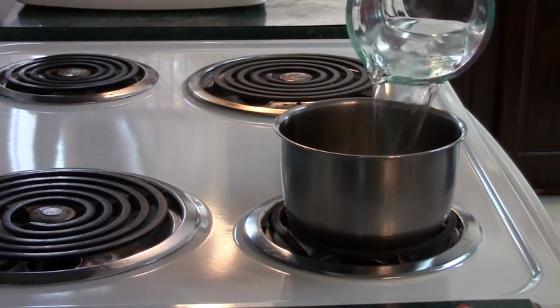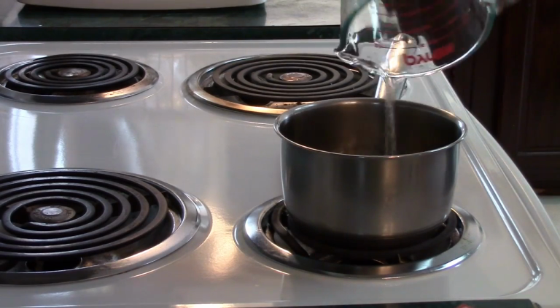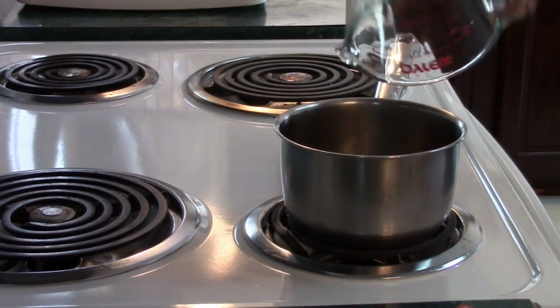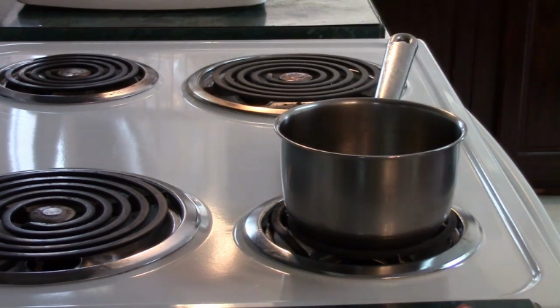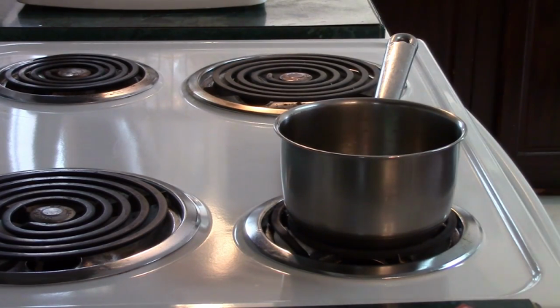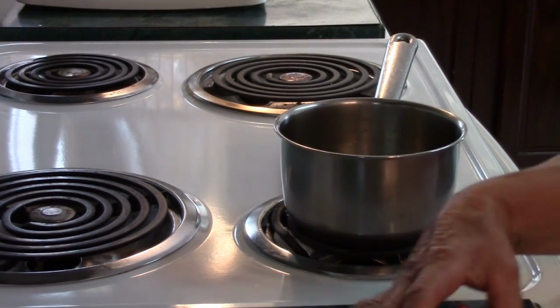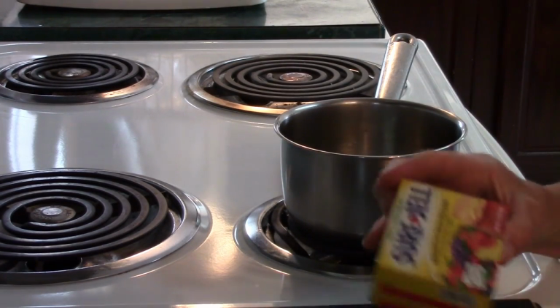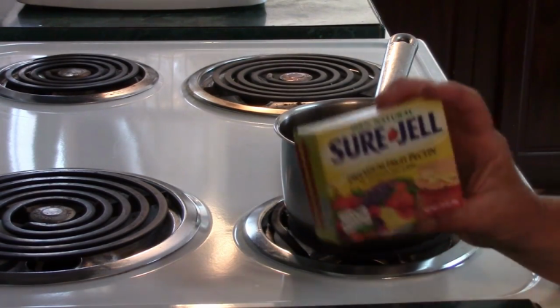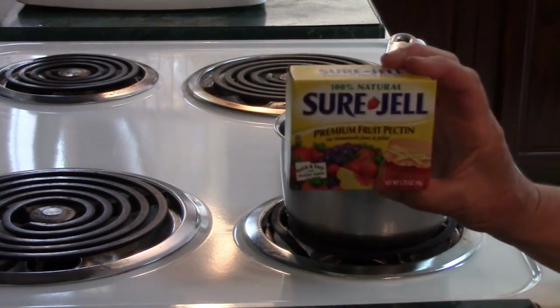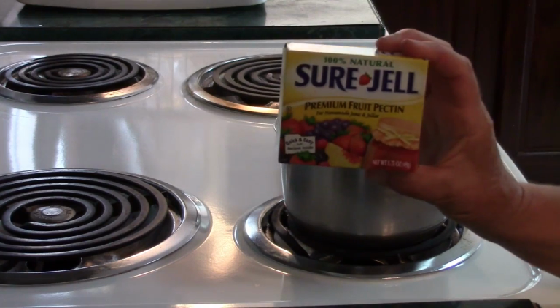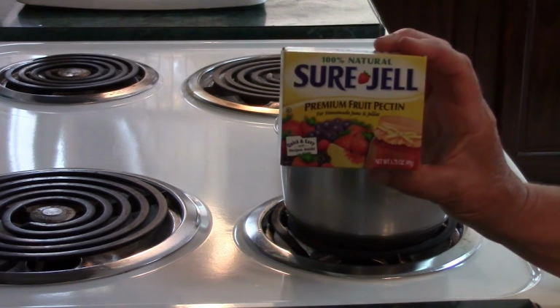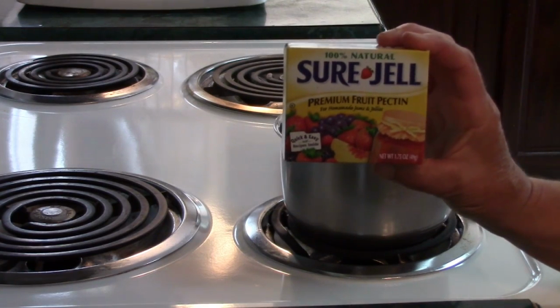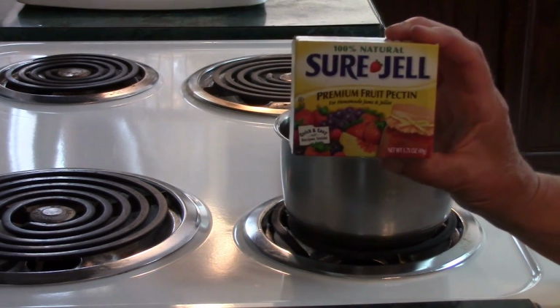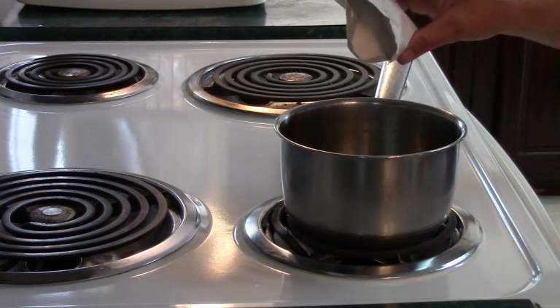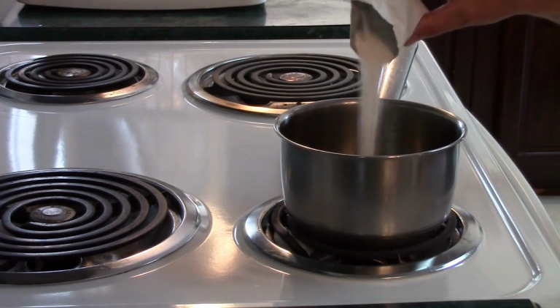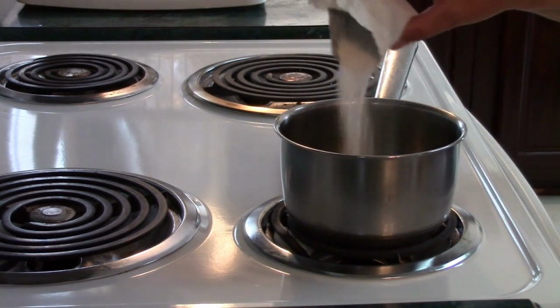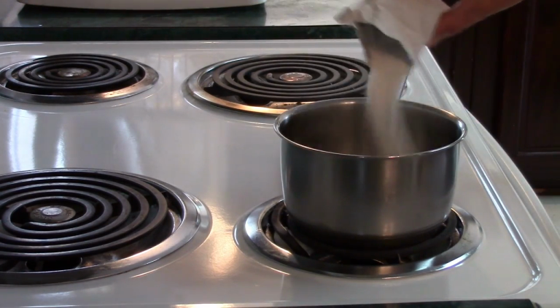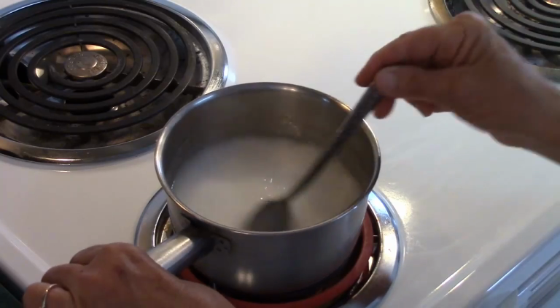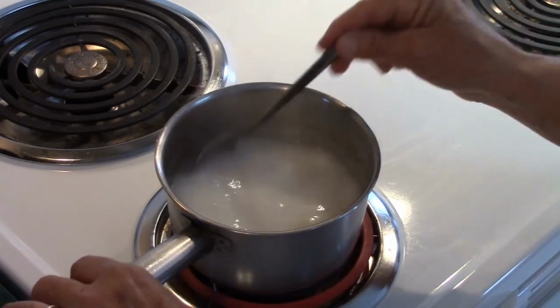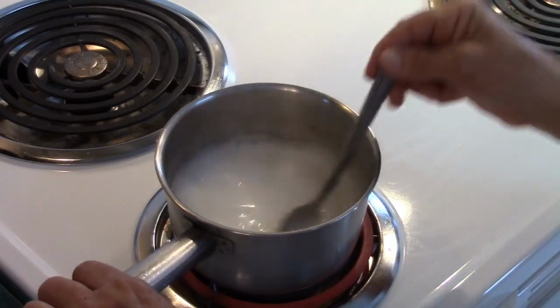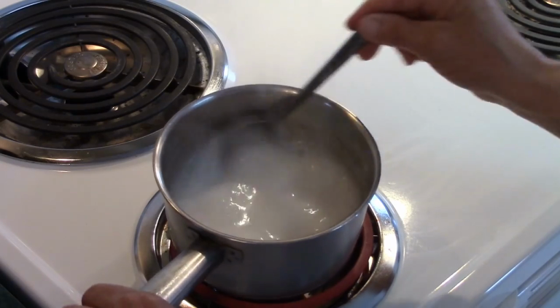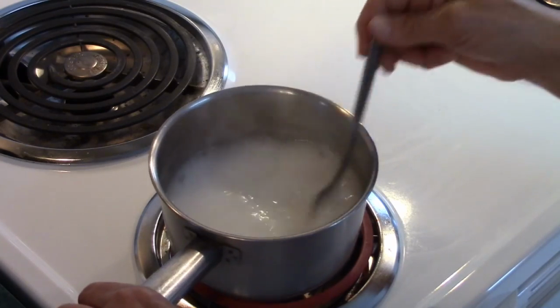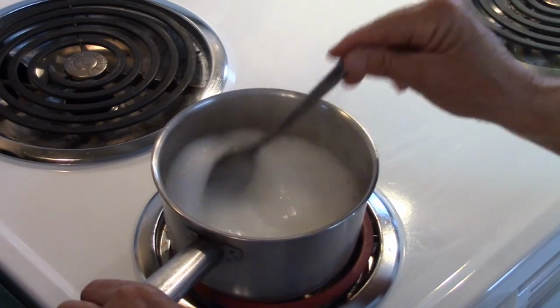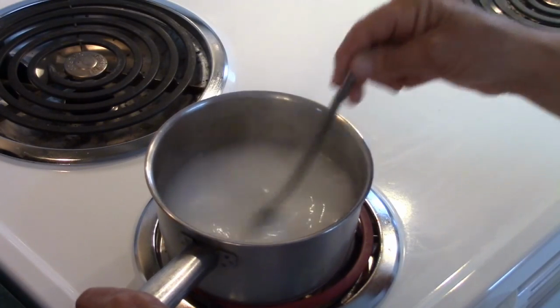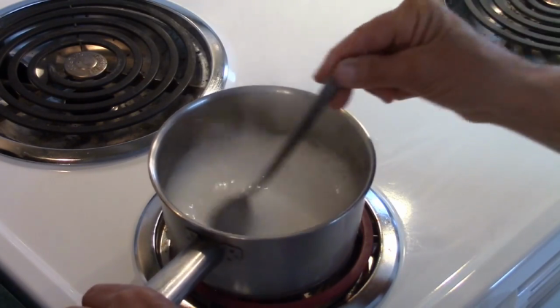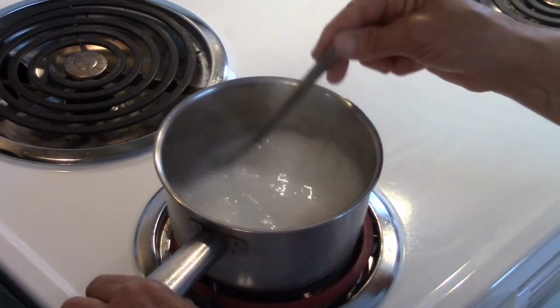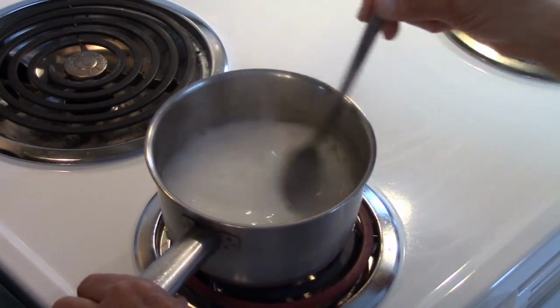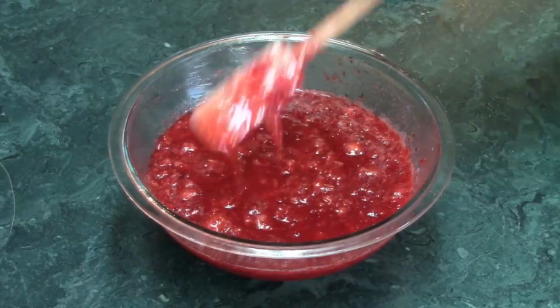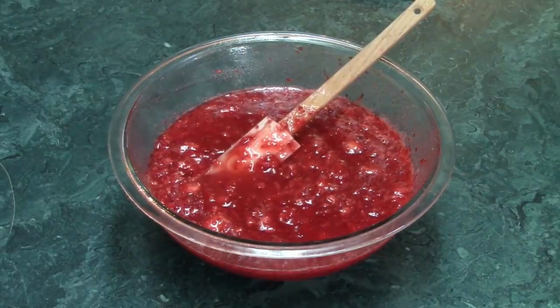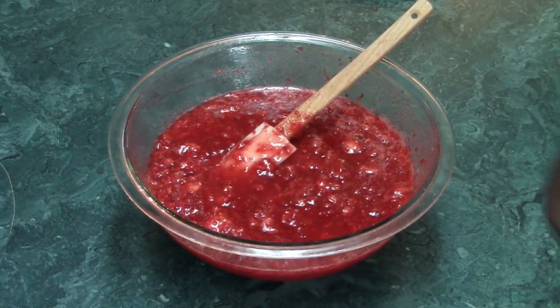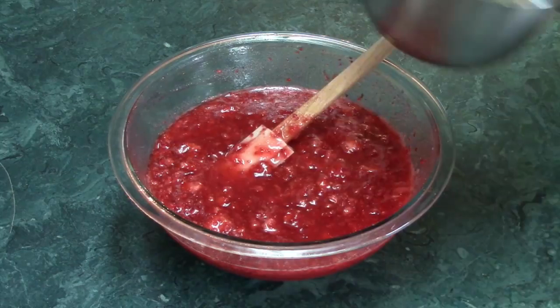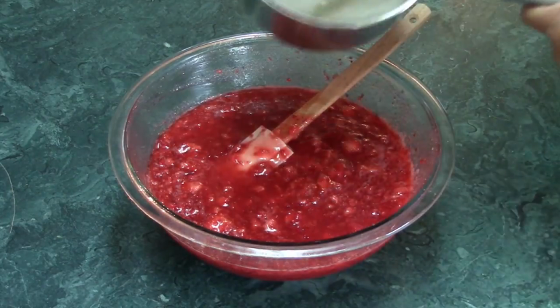In a small saucepan, mix together three-quarters cup of water and one box of Sure-Gel. Bring that to a boil and boil it for one minute, stirring constantly, then remove it from the heat.